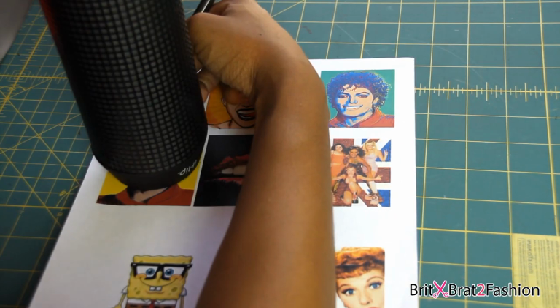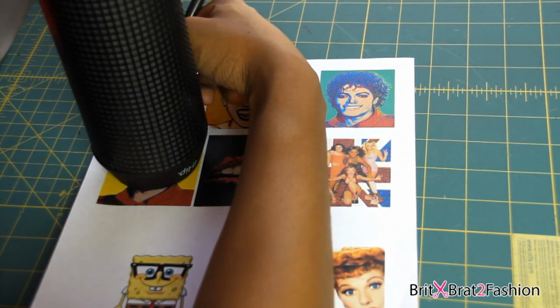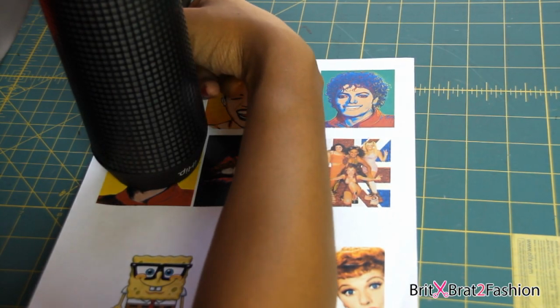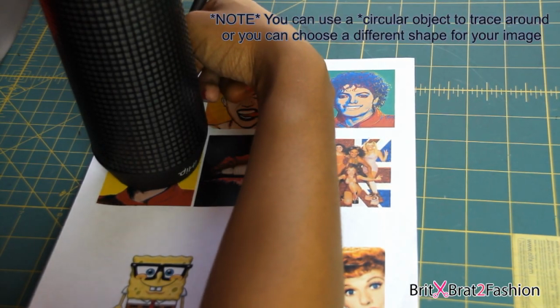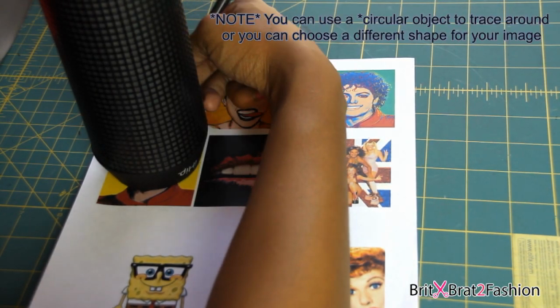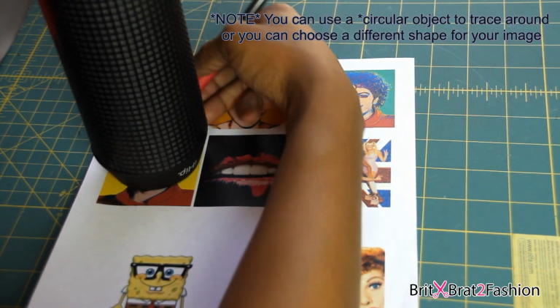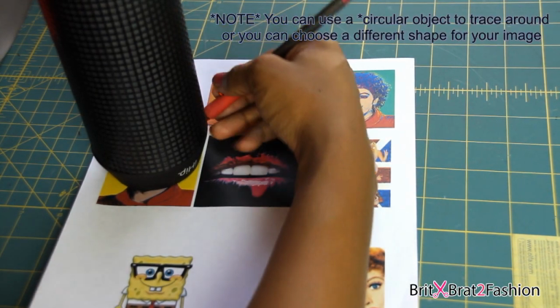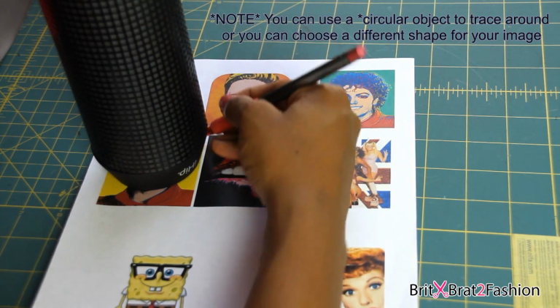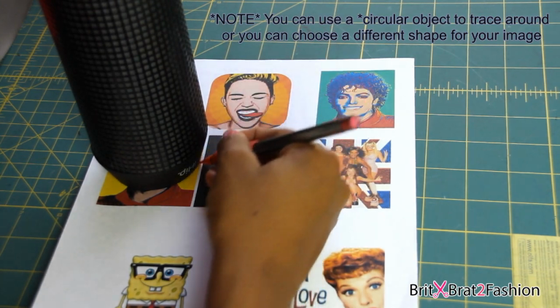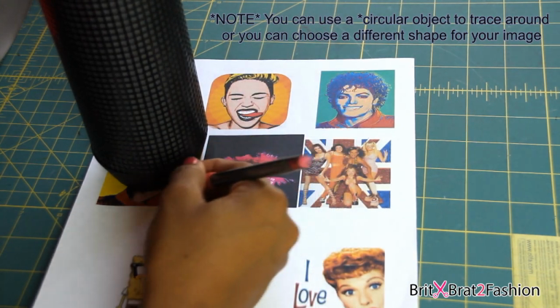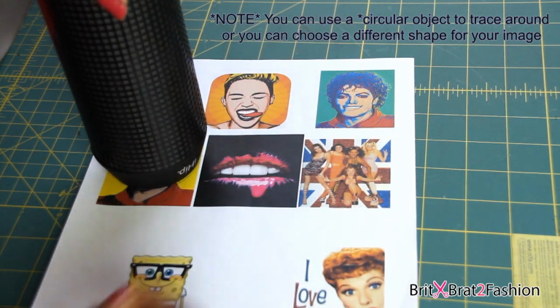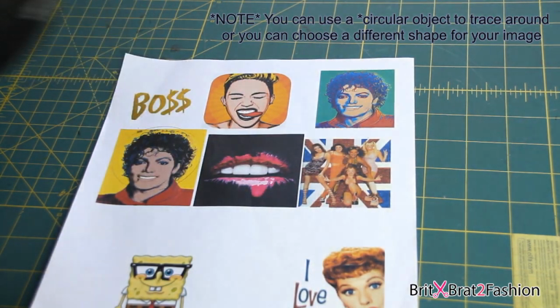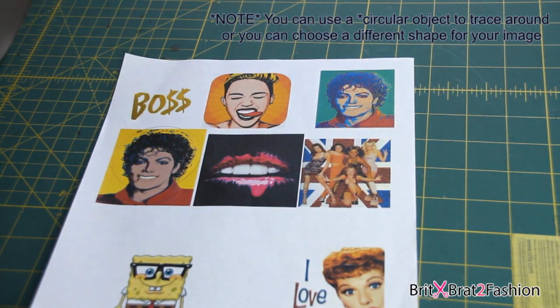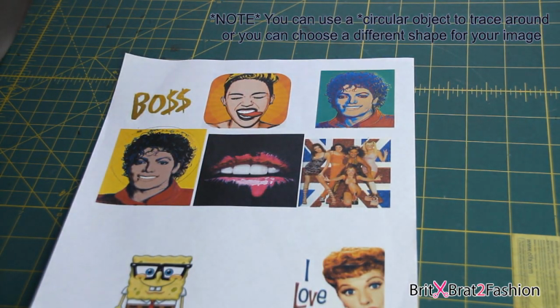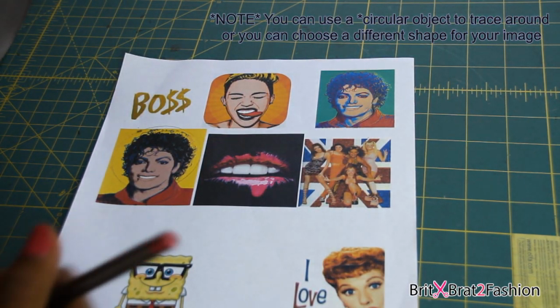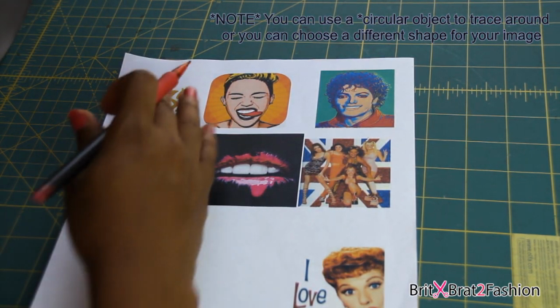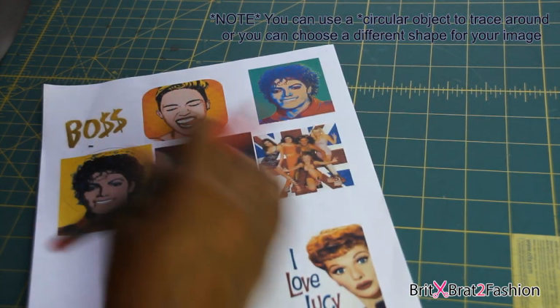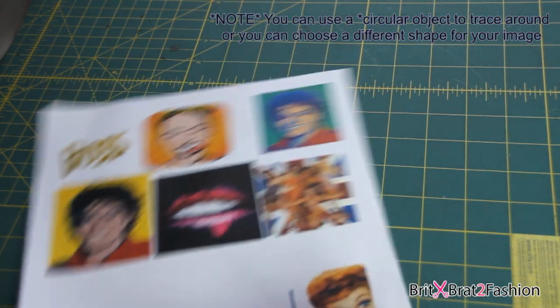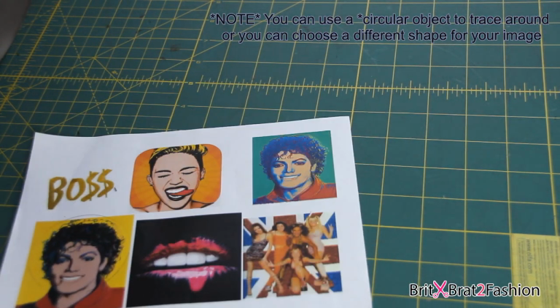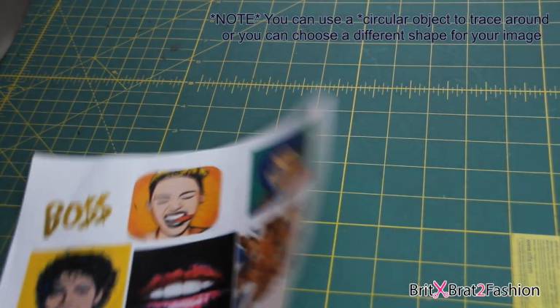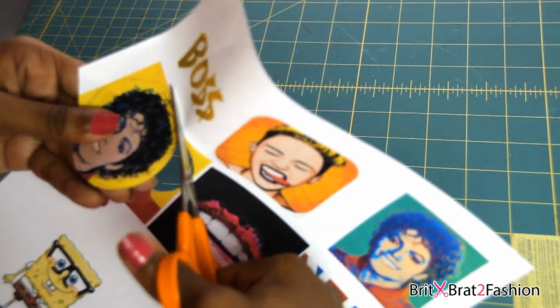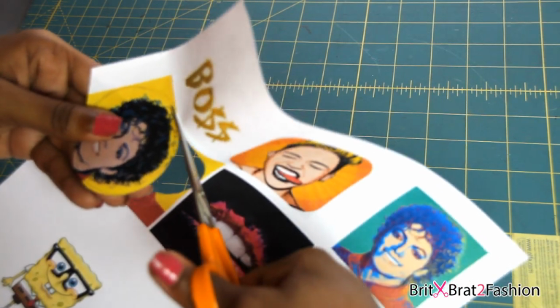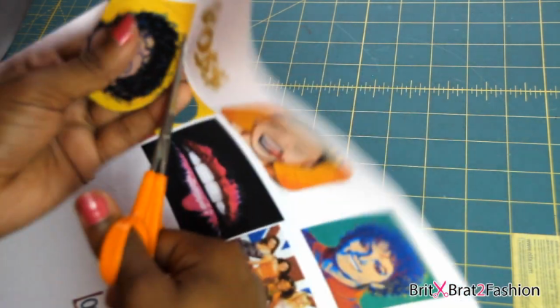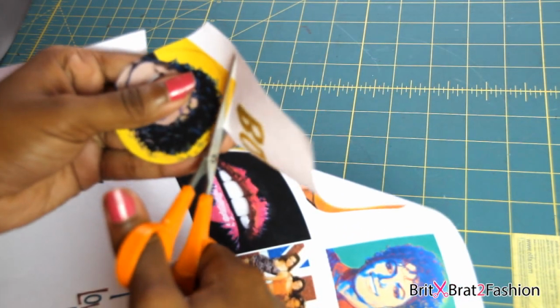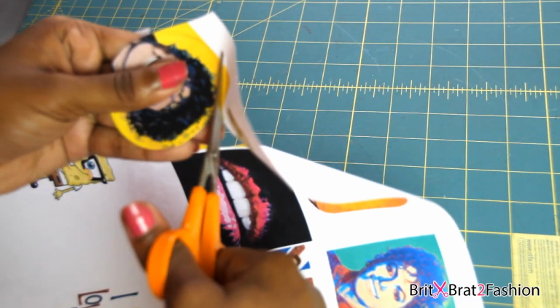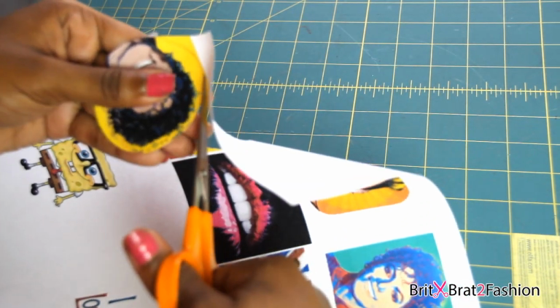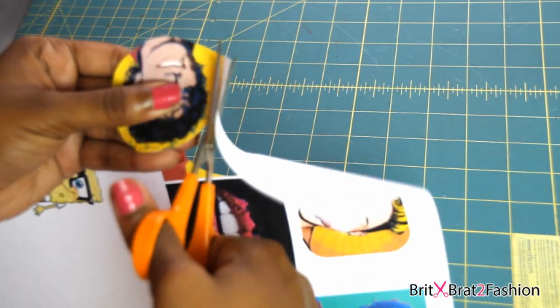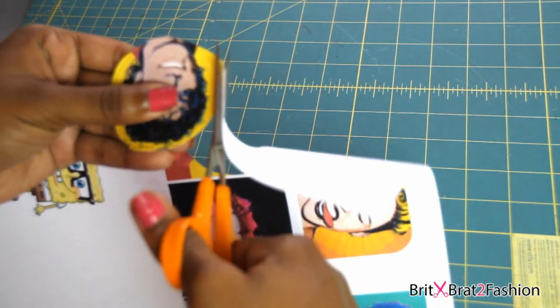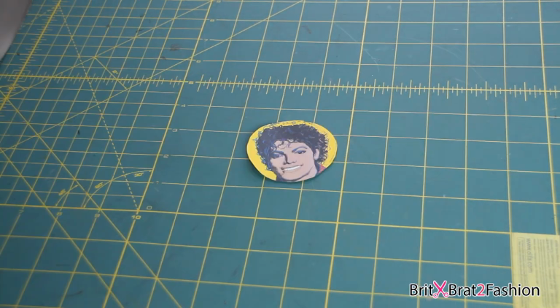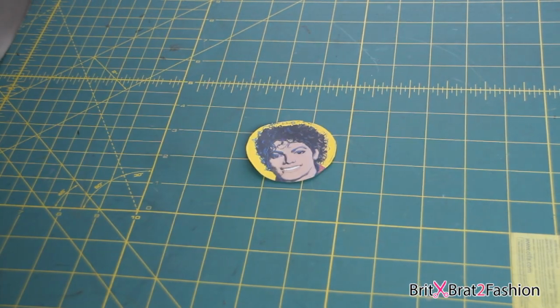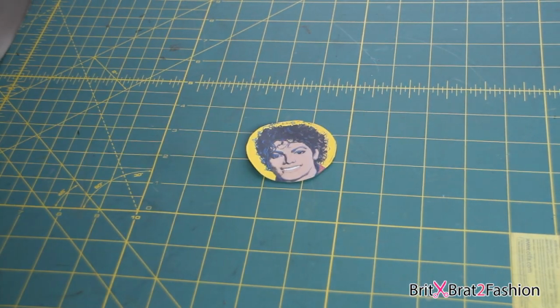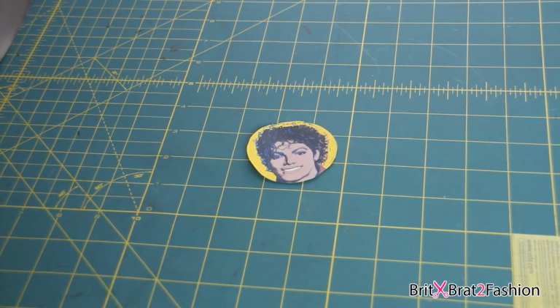All I'm doing is taking a circular image and tracing around the photo that I print out. It doesn't have to be circular — it could be a triangle, square, or whatever shape you decide you want your image to be. So all I'm doing now is just cutting it out.